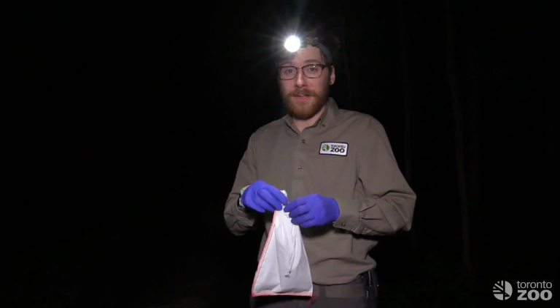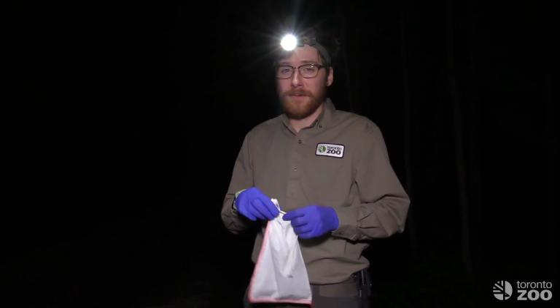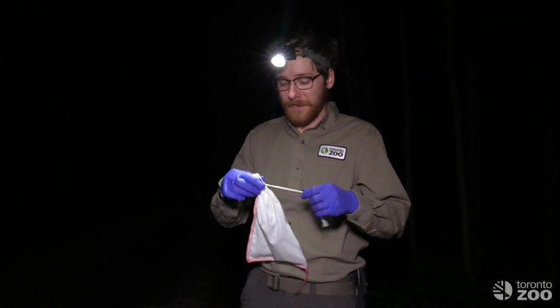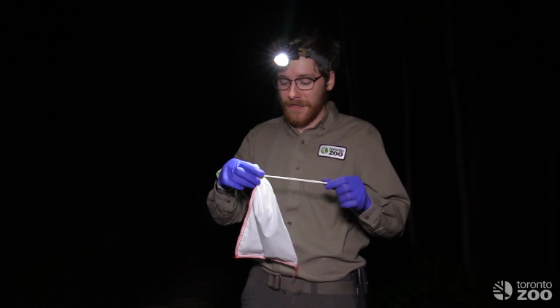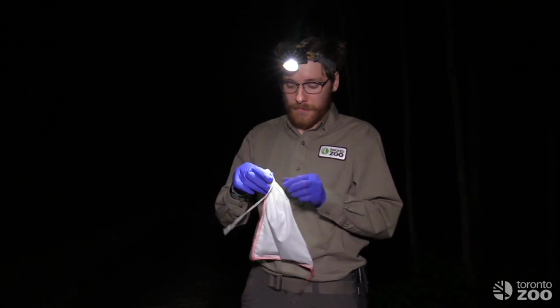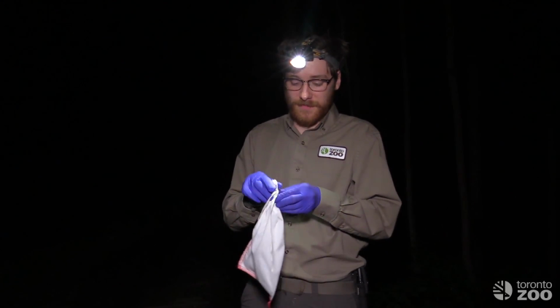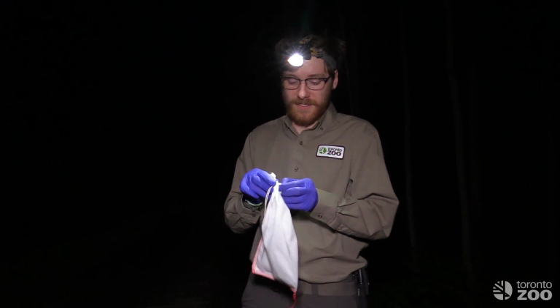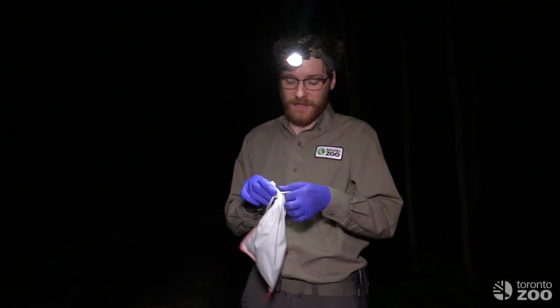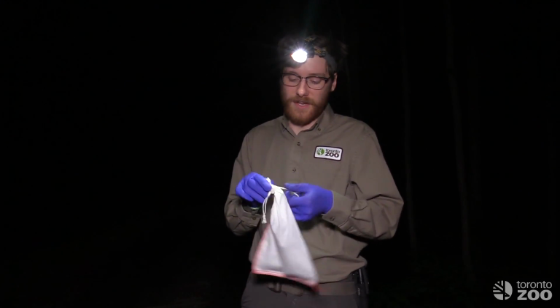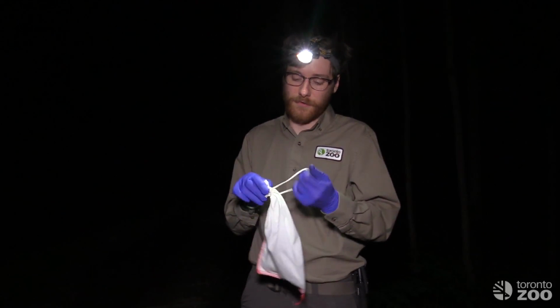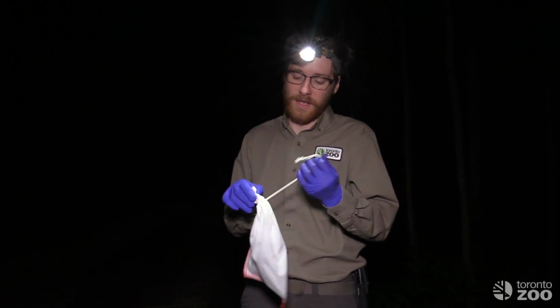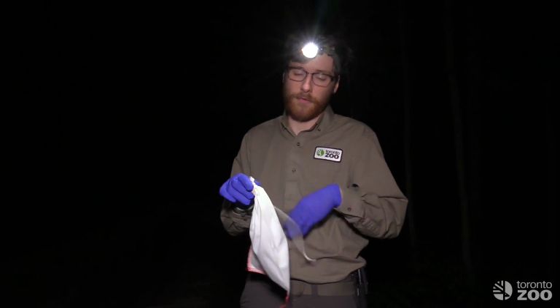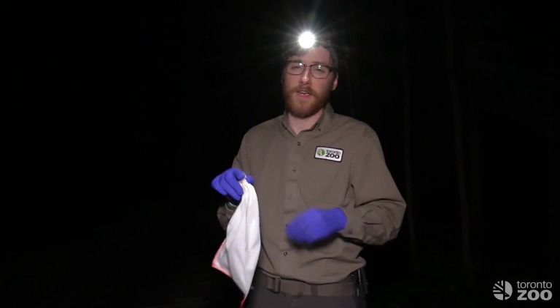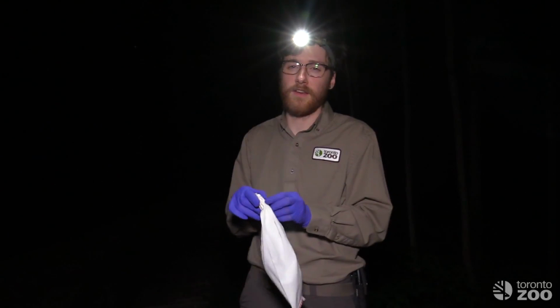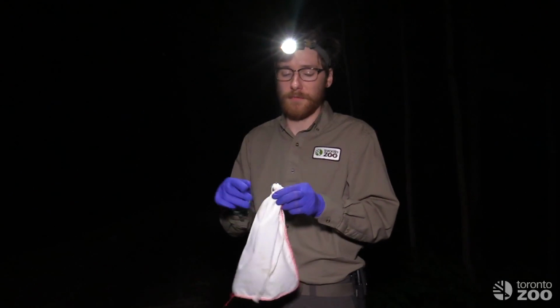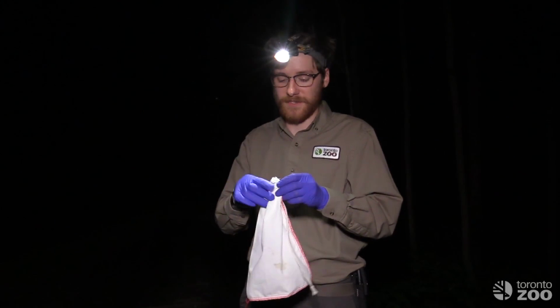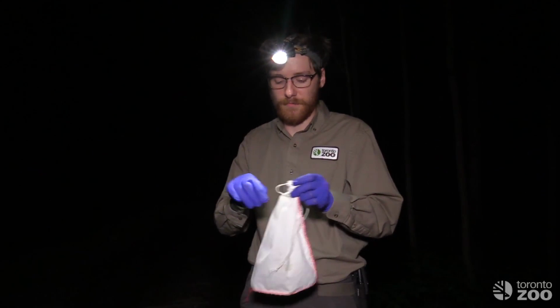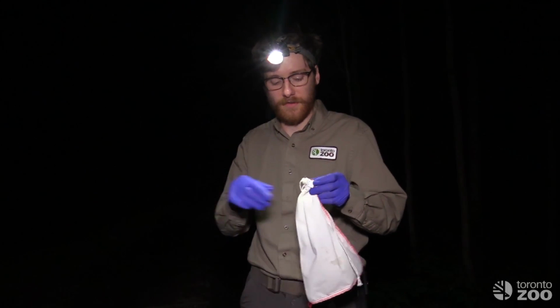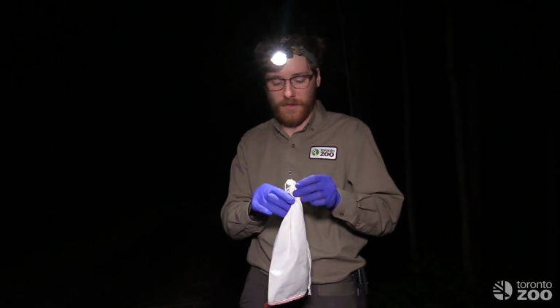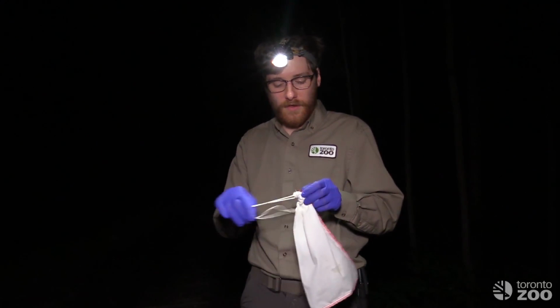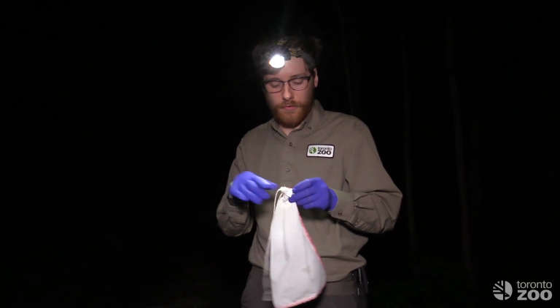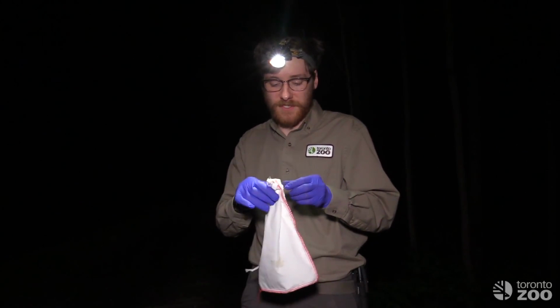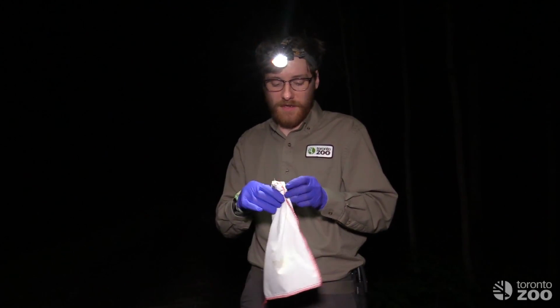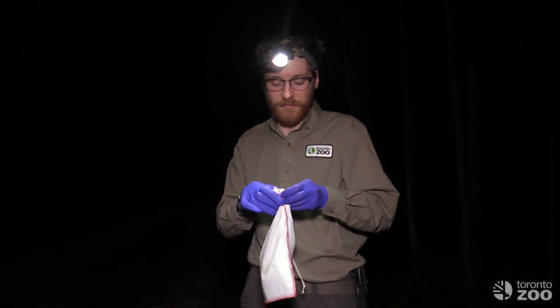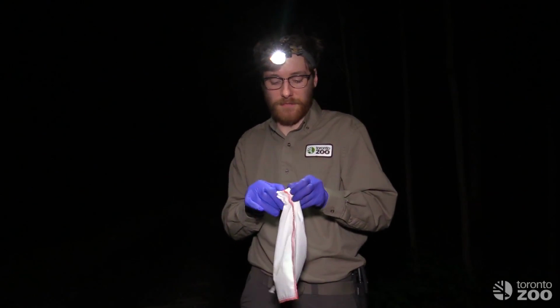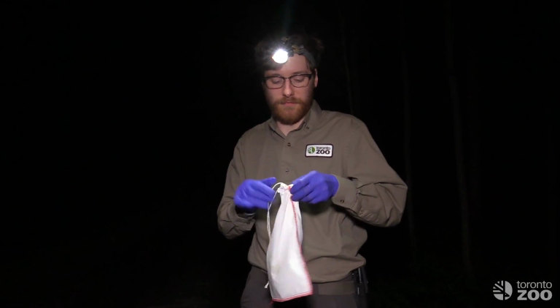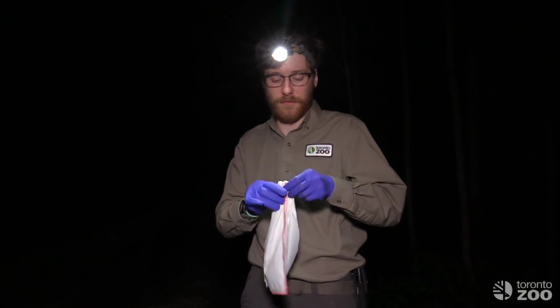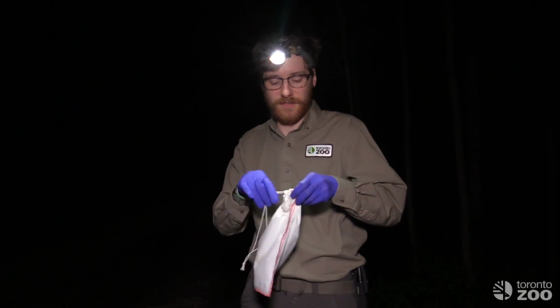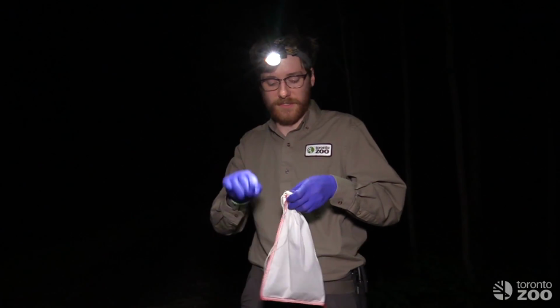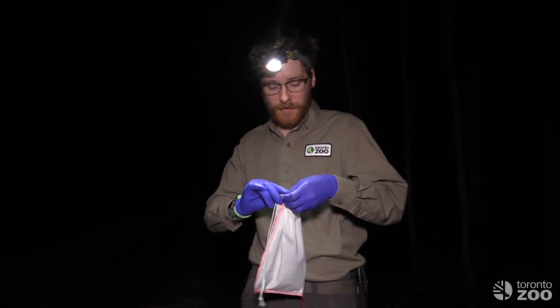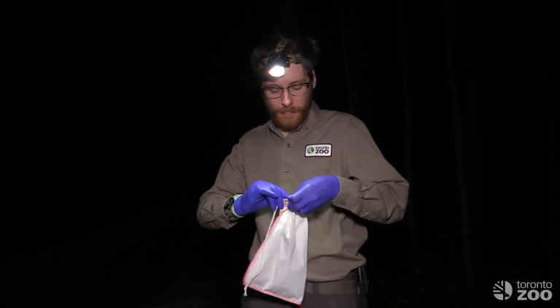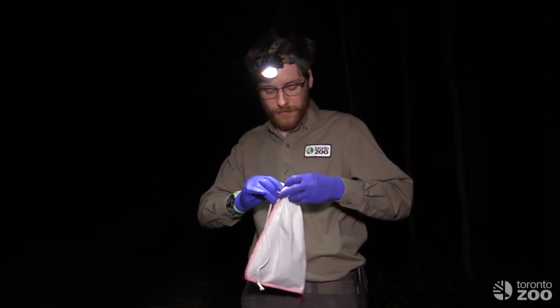It's a little bit later in the evening and we've had some success in our nets. We caught some bats, brought them back, and we're going to process them and record what species we have and the information about them, so that we start to learn about what our bats are doing.